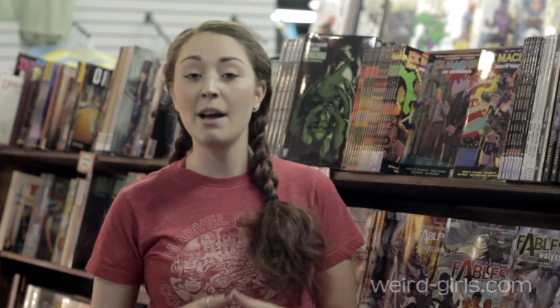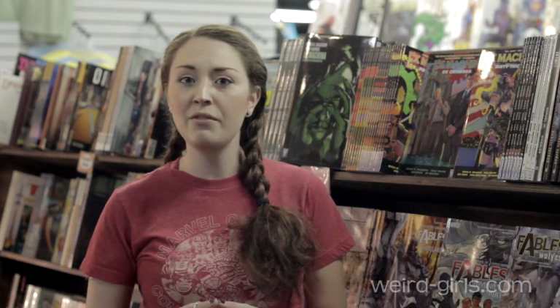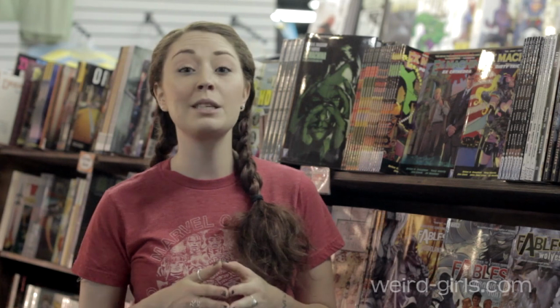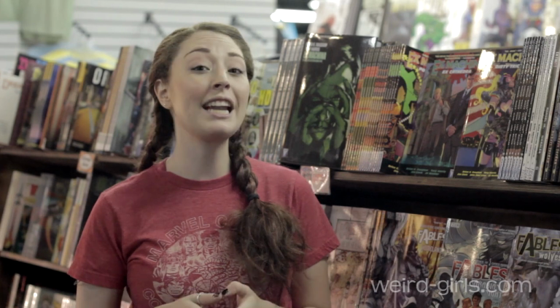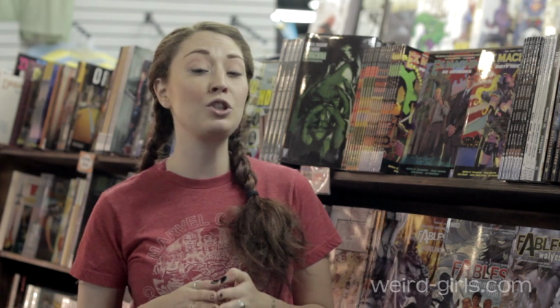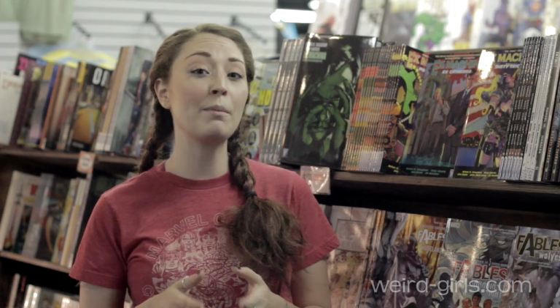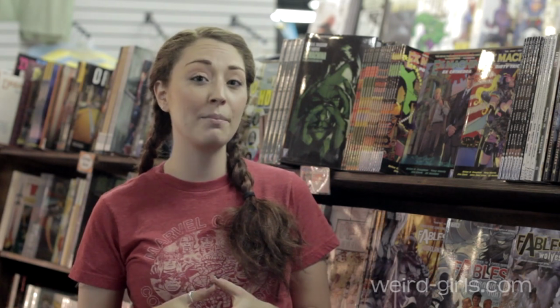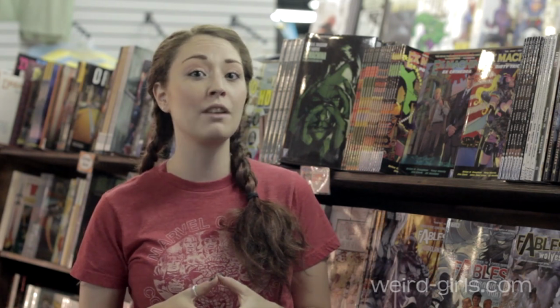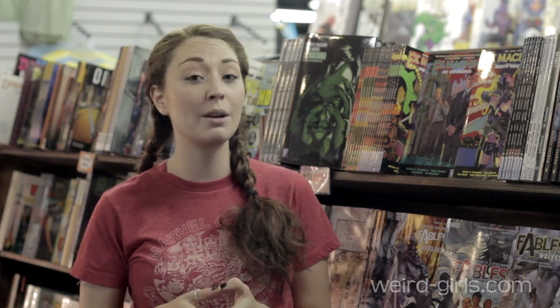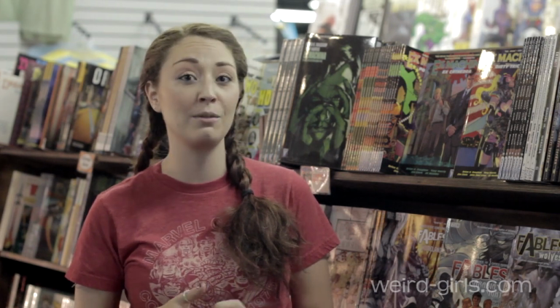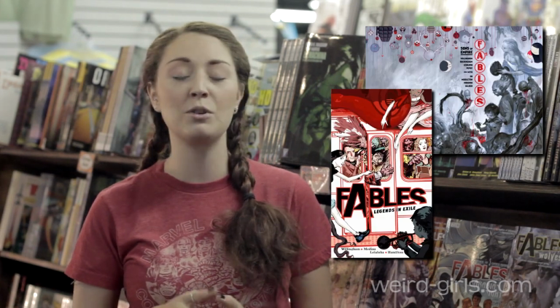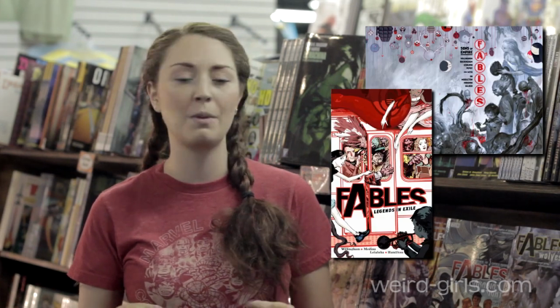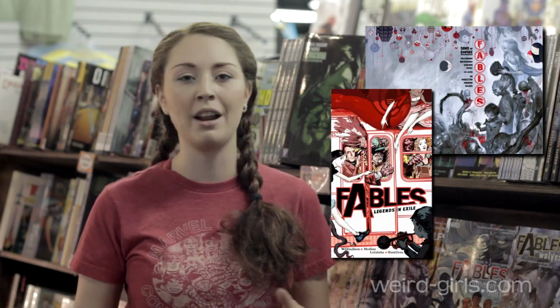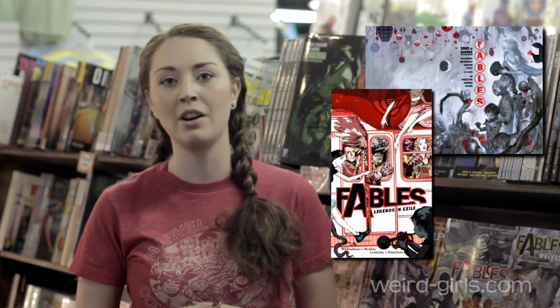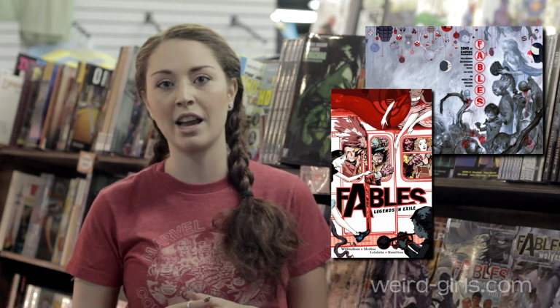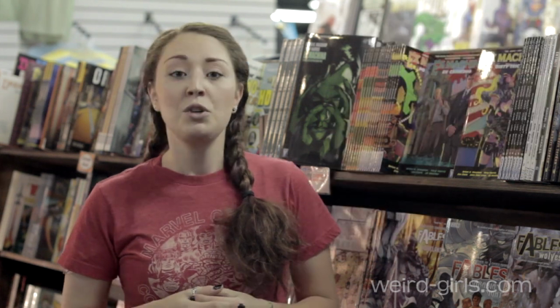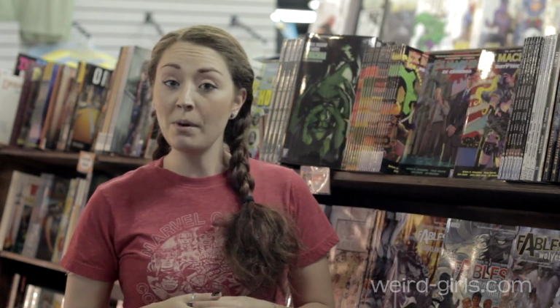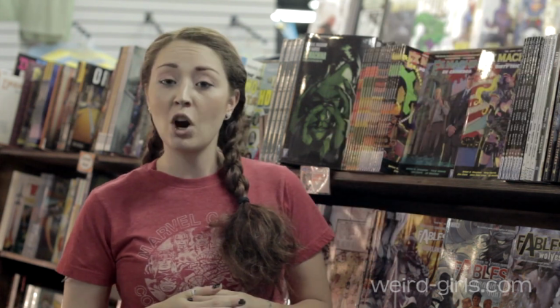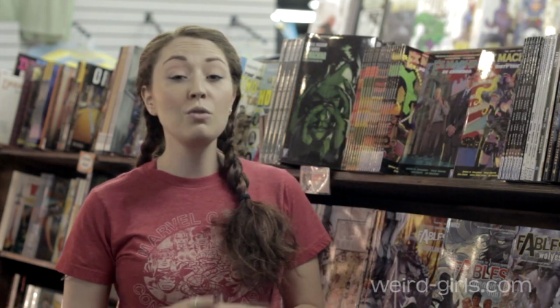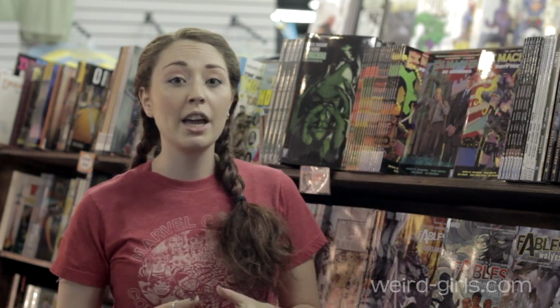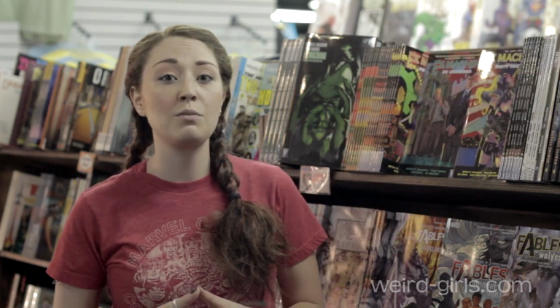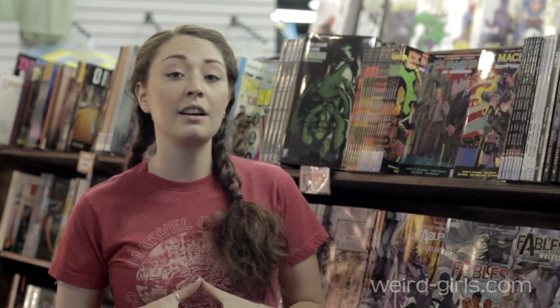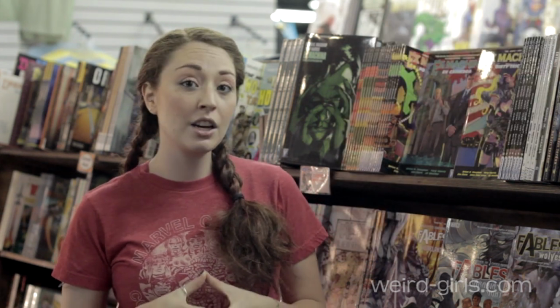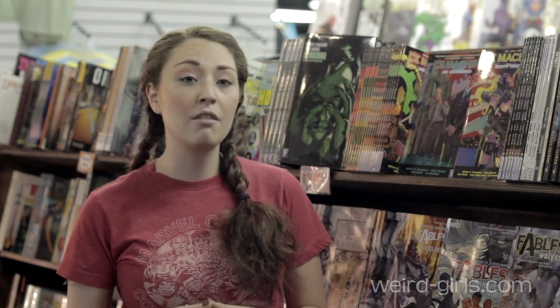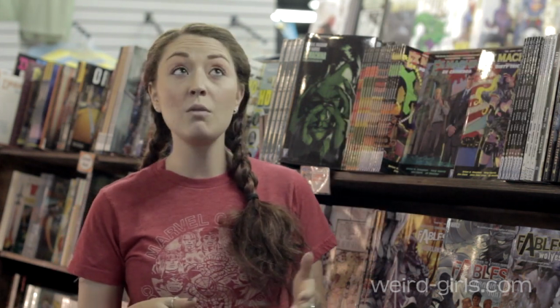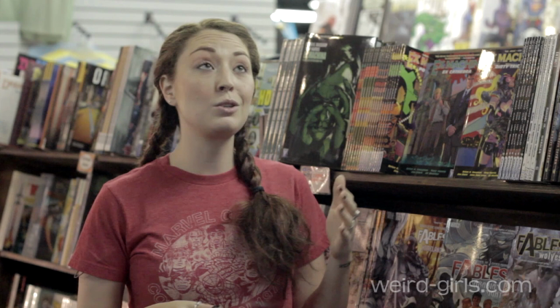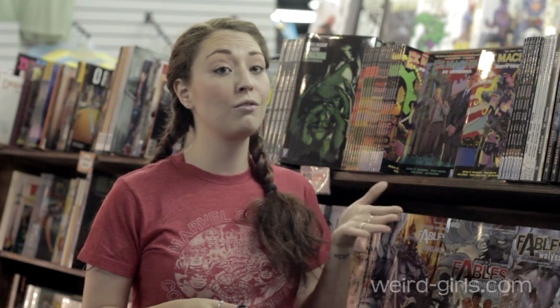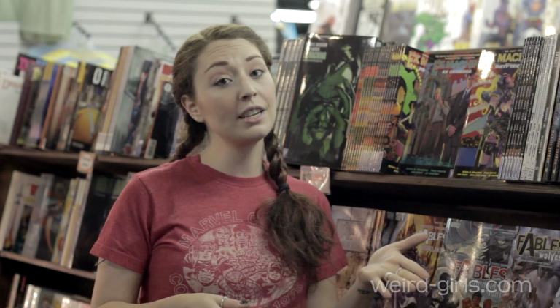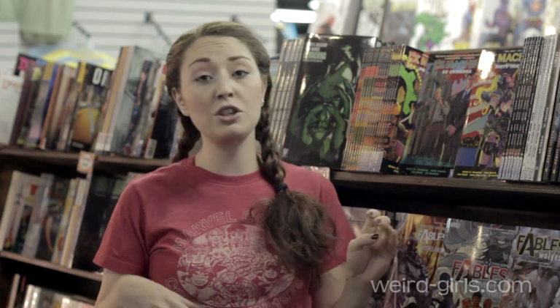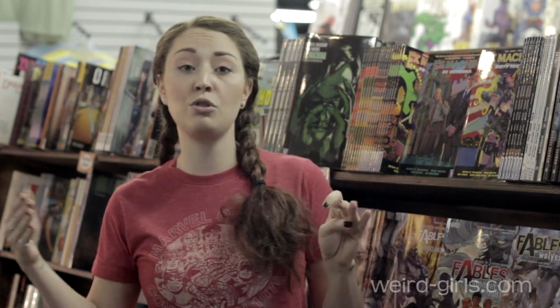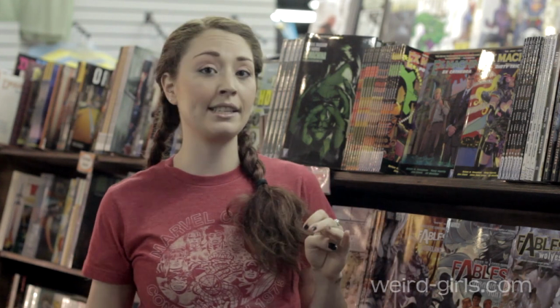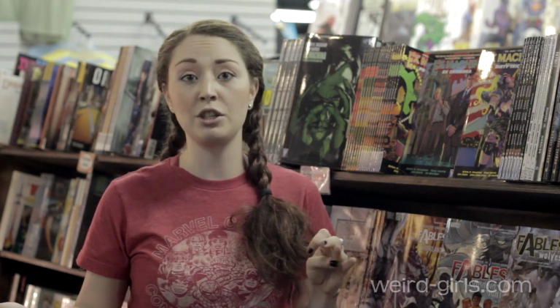I myself have split in half two paperback copies of two separate volumes of Fables just by rereading them over and over again. Trade paperbacks are usually going to be a collection of anywhere between four single issues to eight single issues.